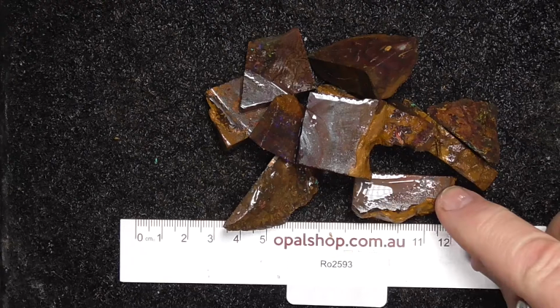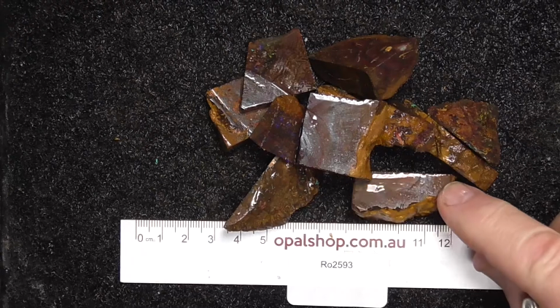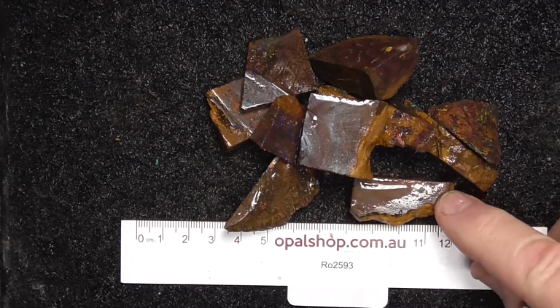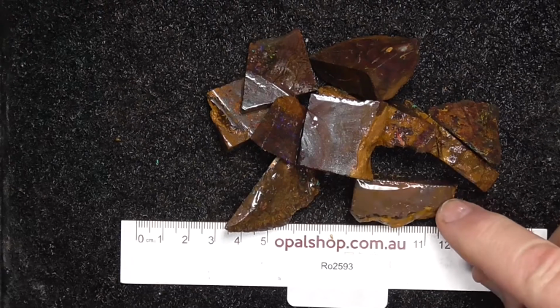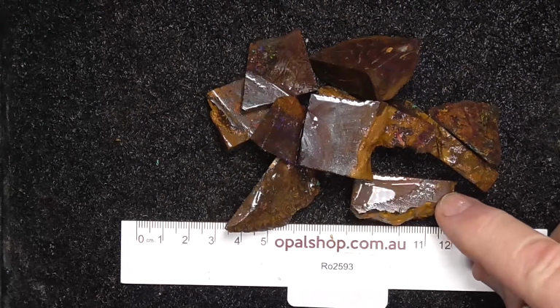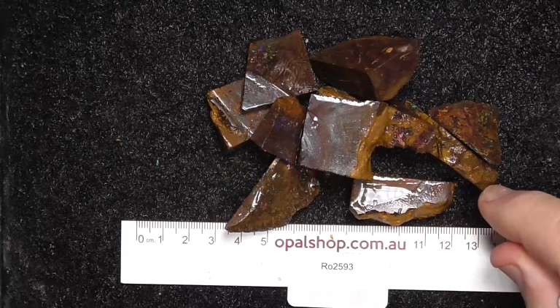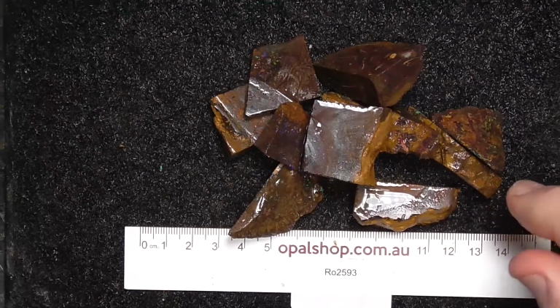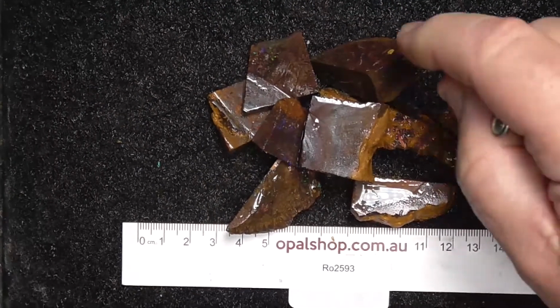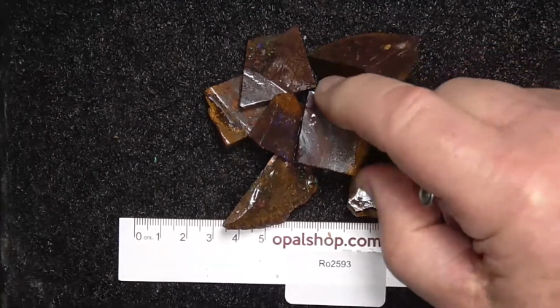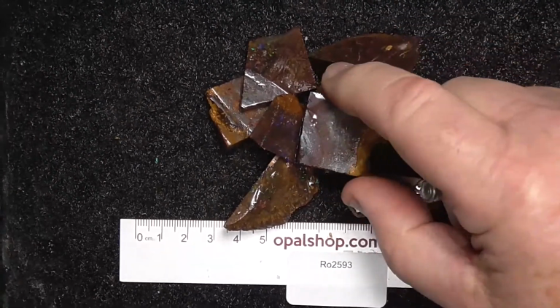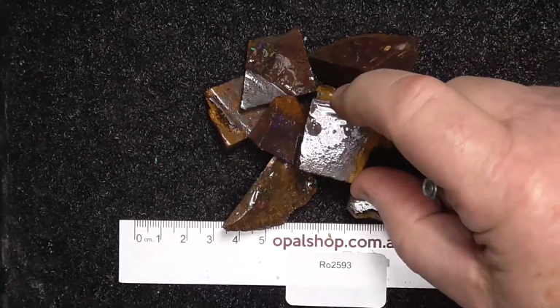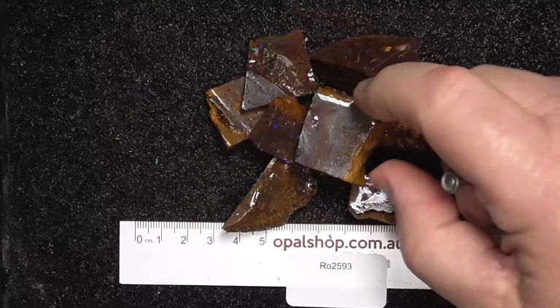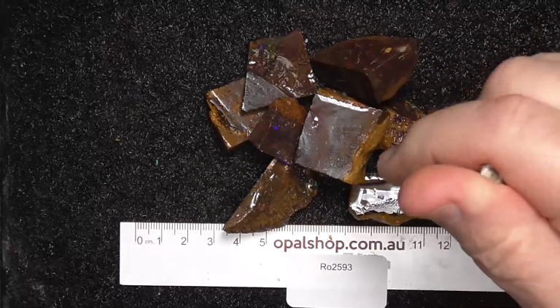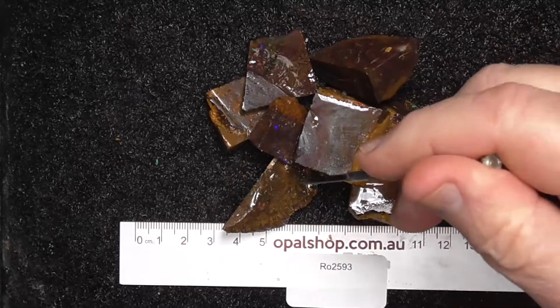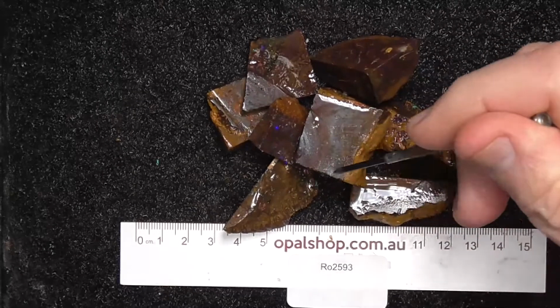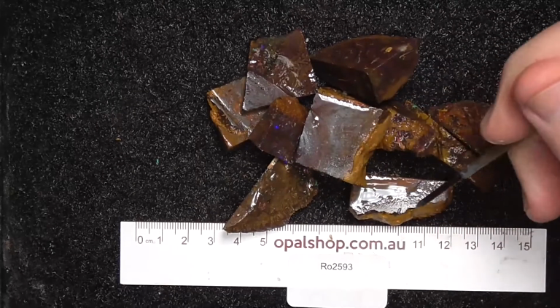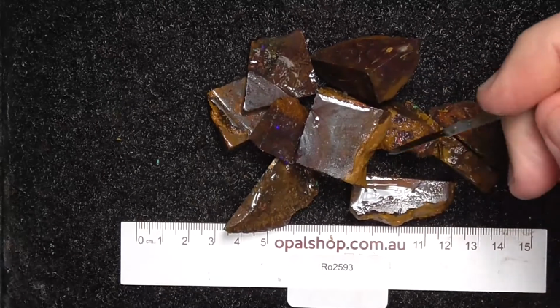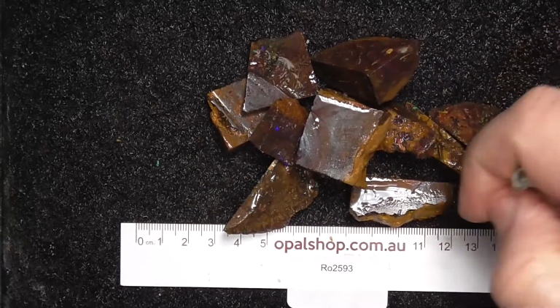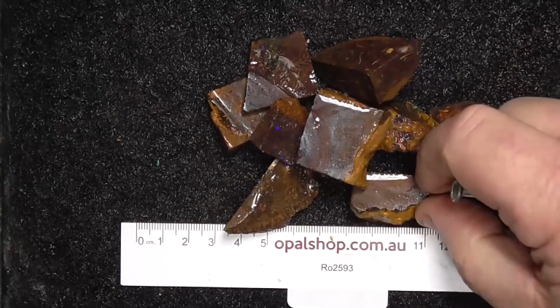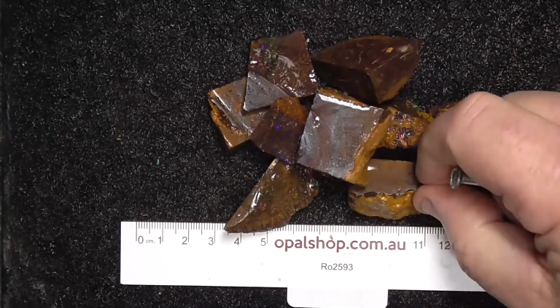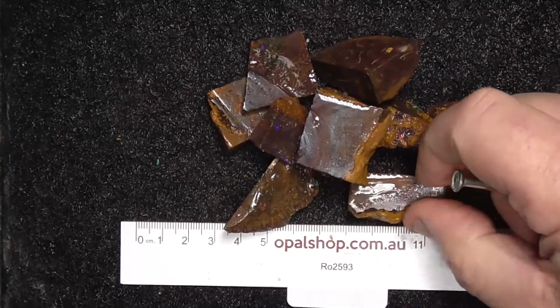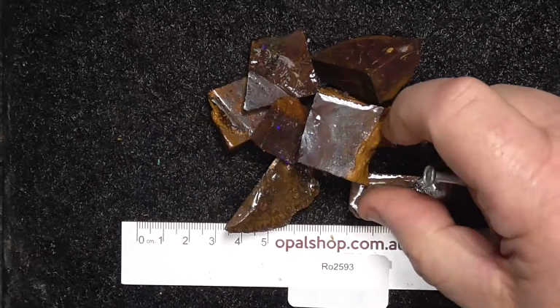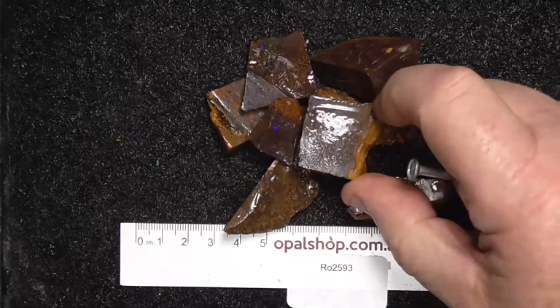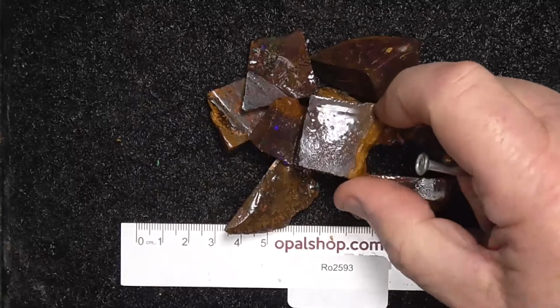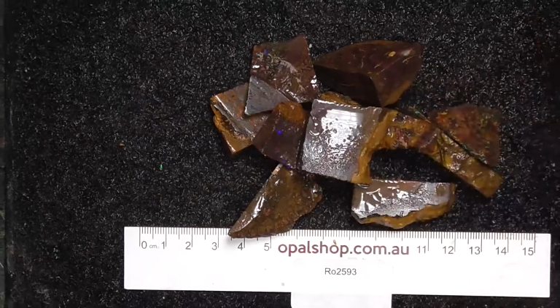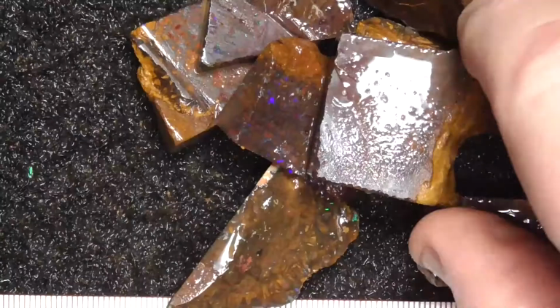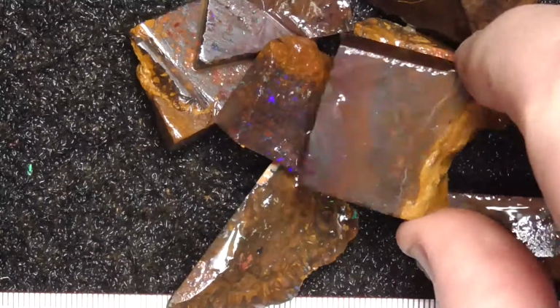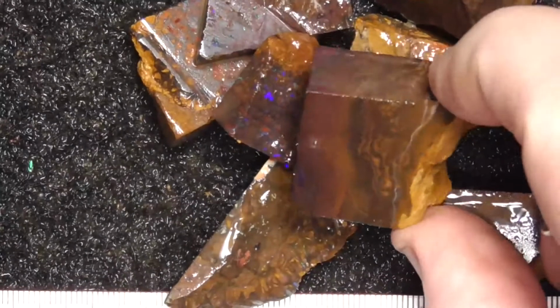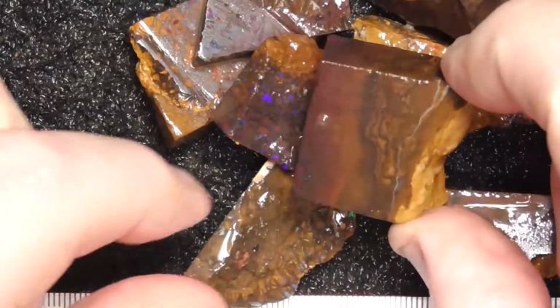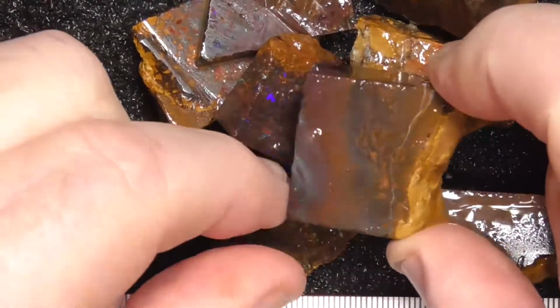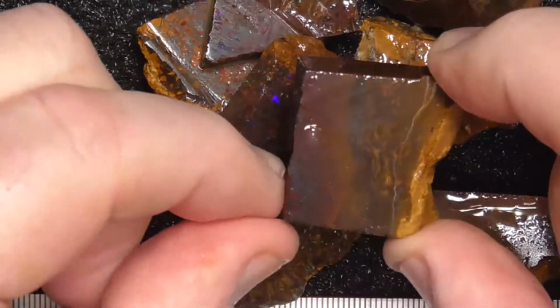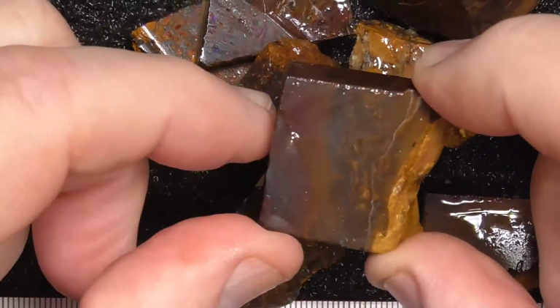G'day. Here's a small parcel of Boulder Opal from the Koroit Fields. It rolls in millimetres. The material's been wetted. As you can see, there's a reflection of the lights. Just brought it in a bit closer so you can see.